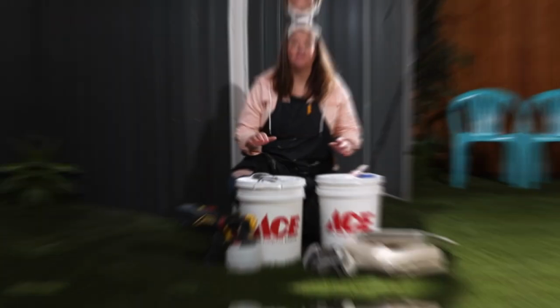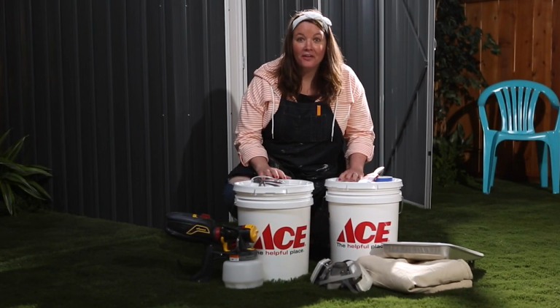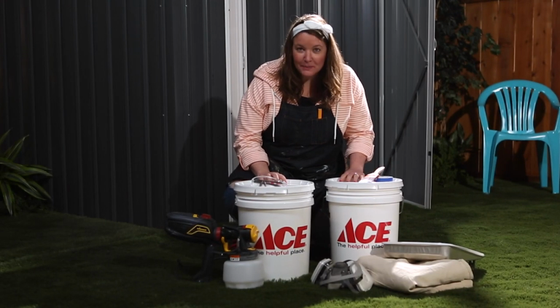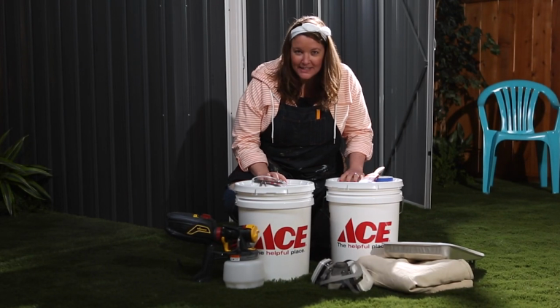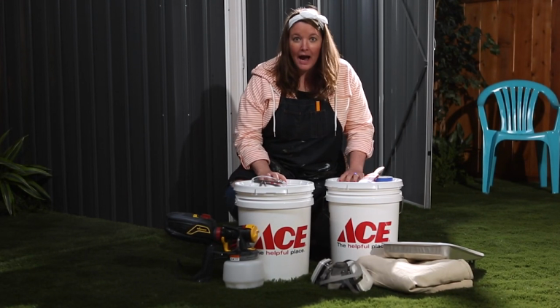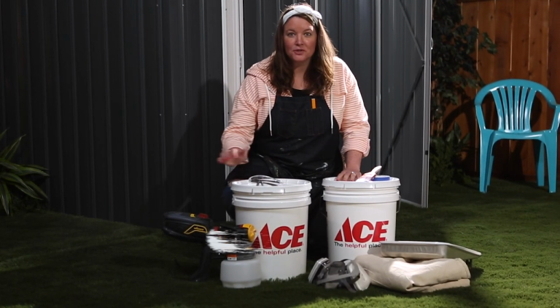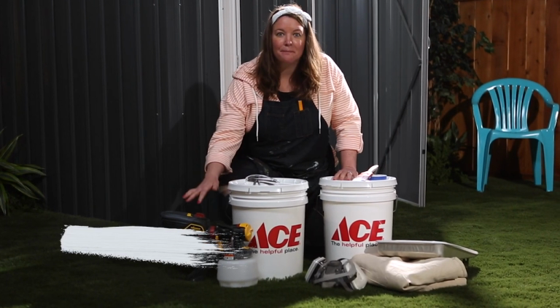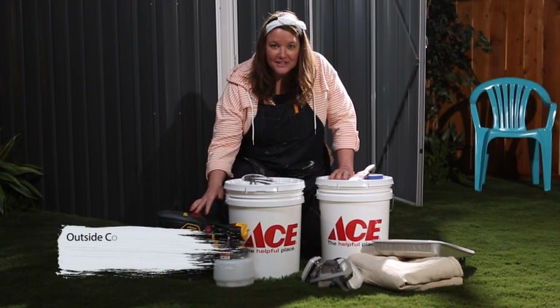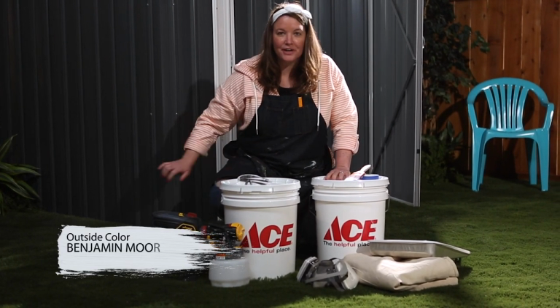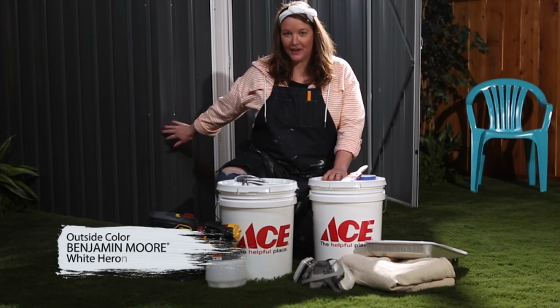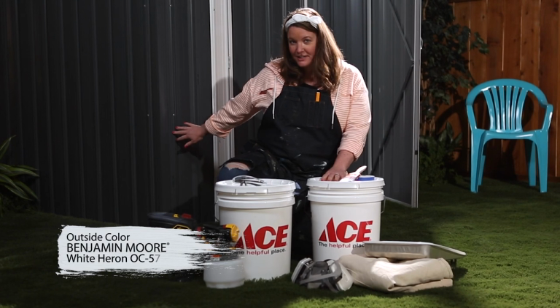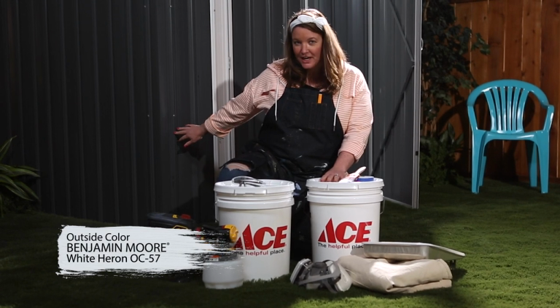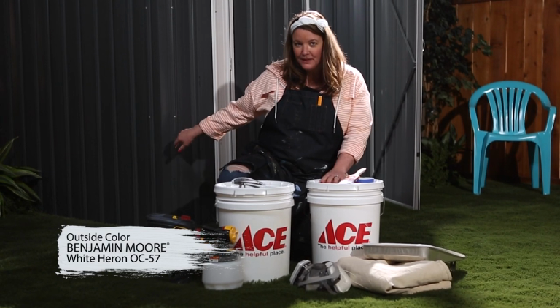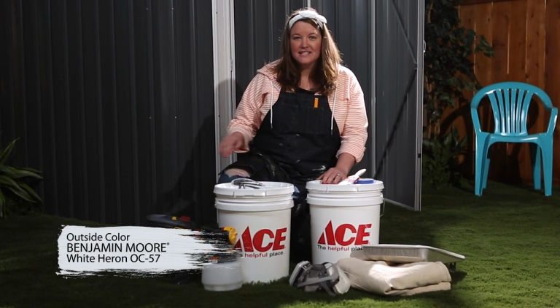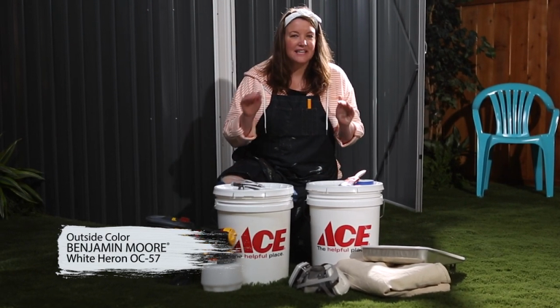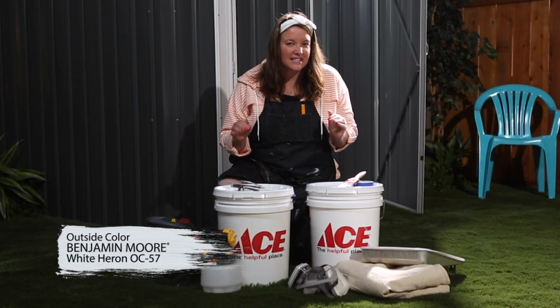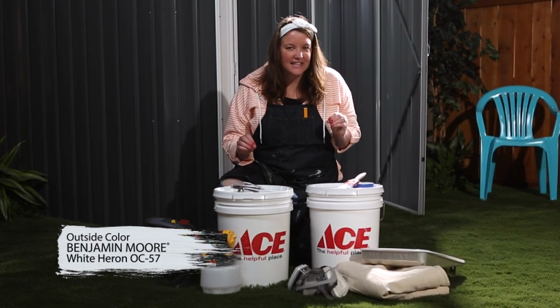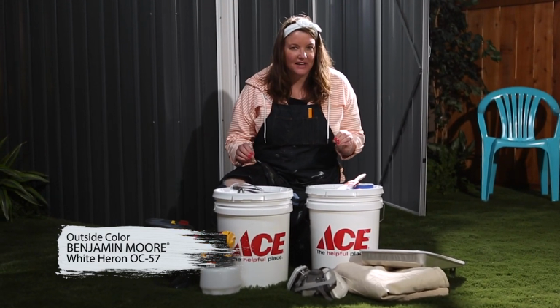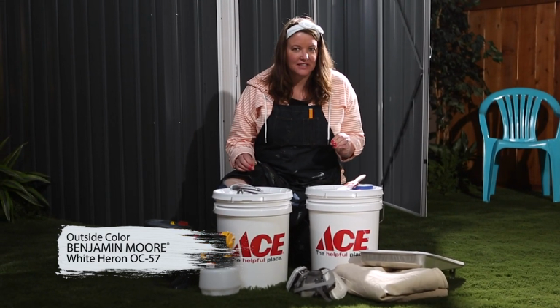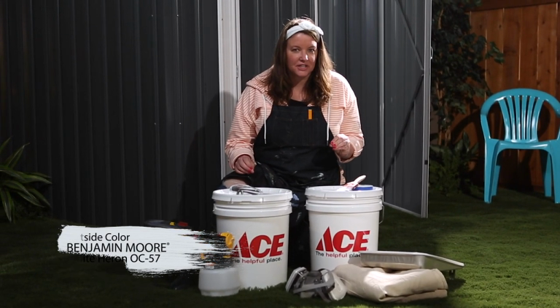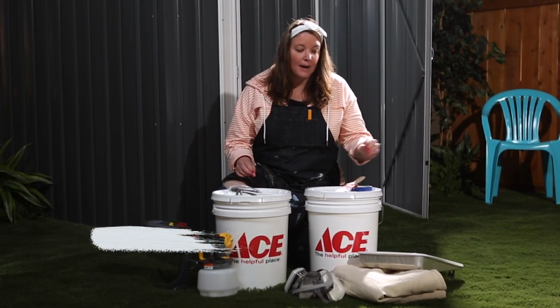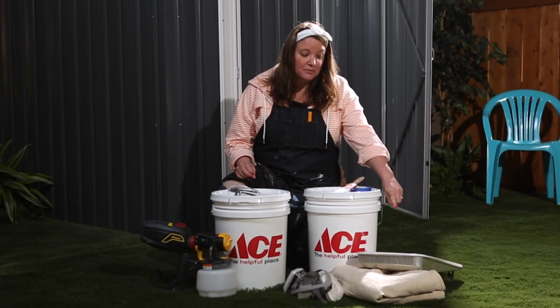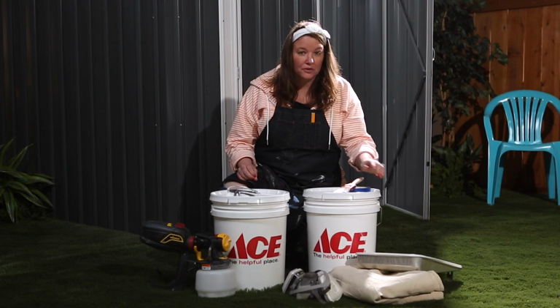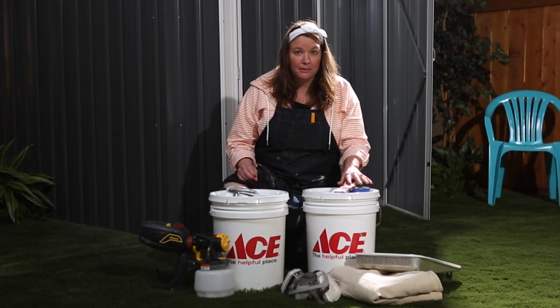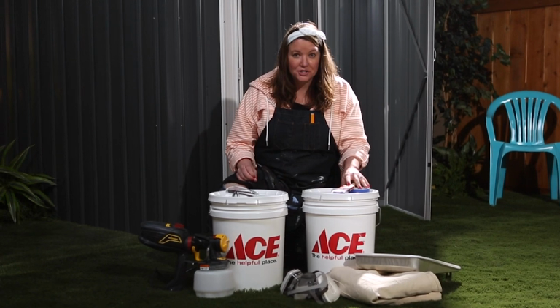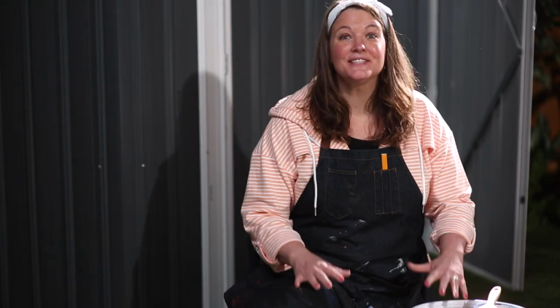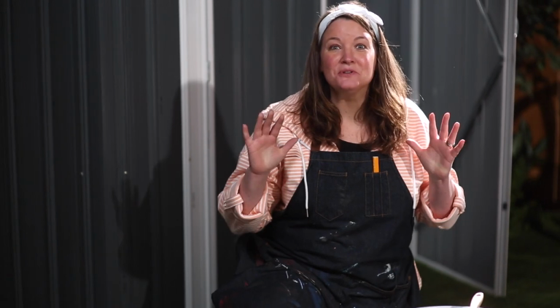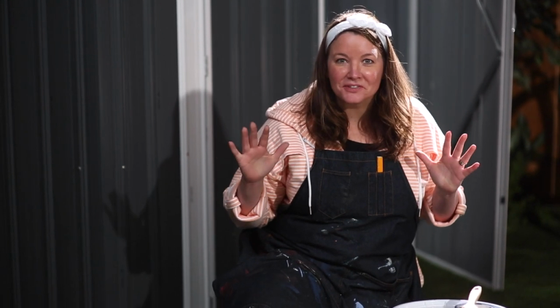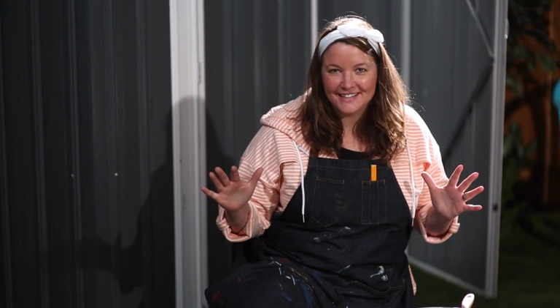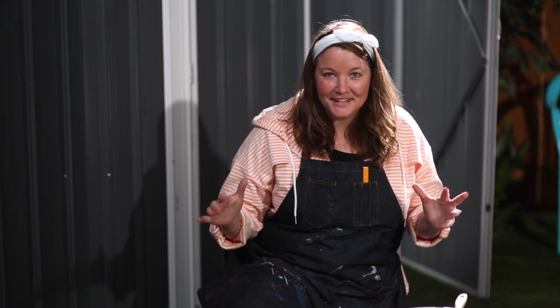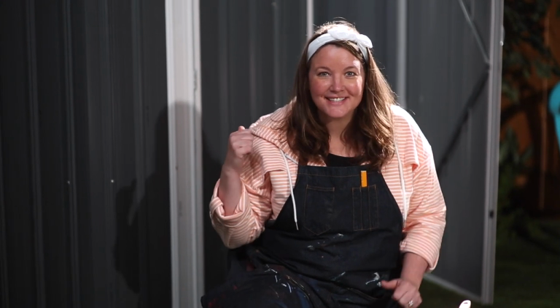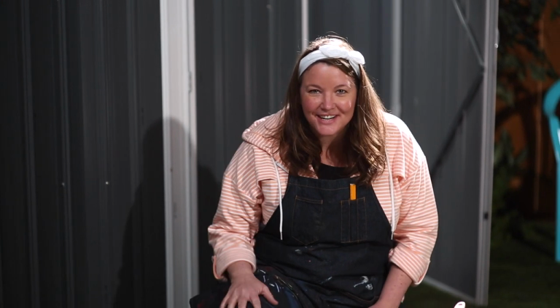With all this paint, I'm going to use my paint sprayer for the outside of the shed. And since the inside doesn't have a lot of ventilation, I'm going to use my roller and my brush. It's a beautiful sunny day, so let's get started.